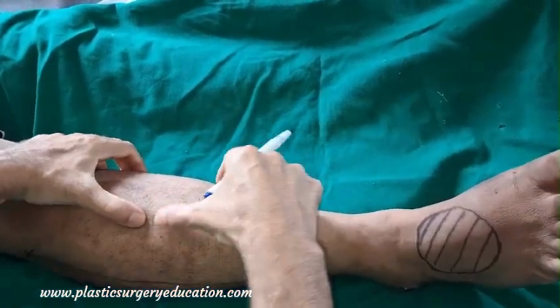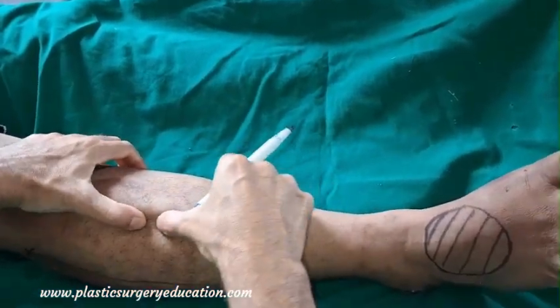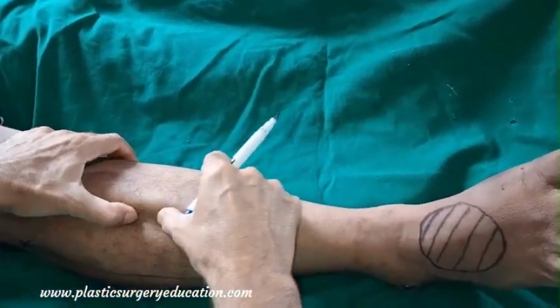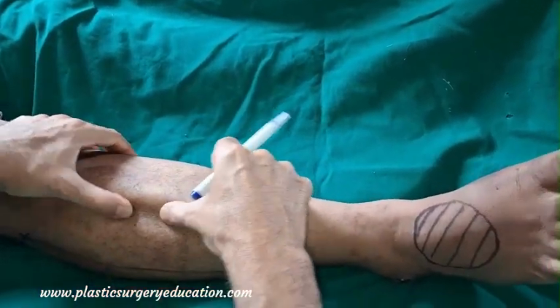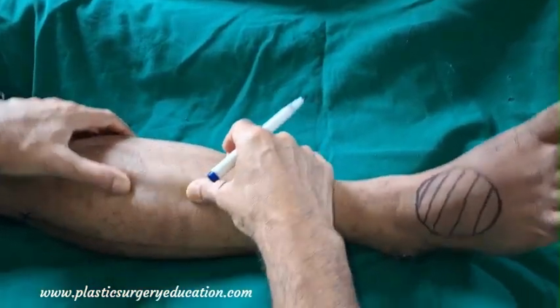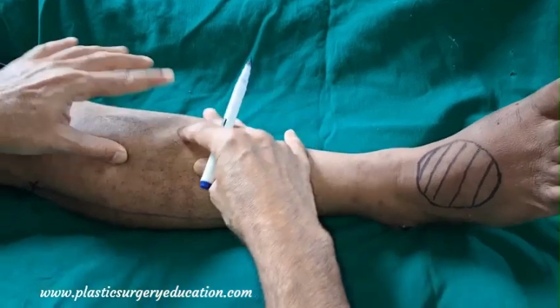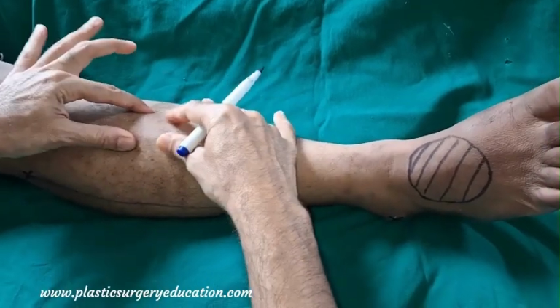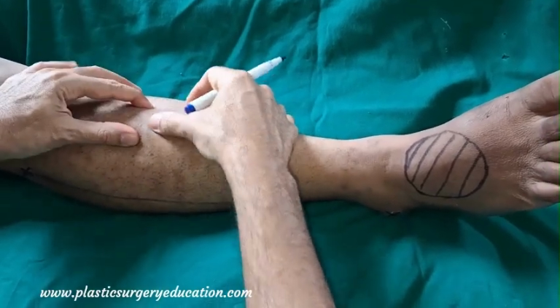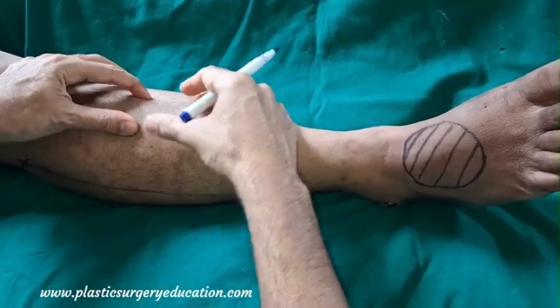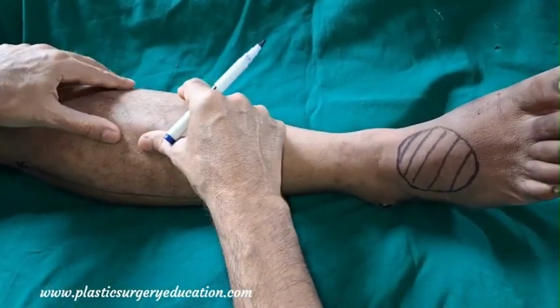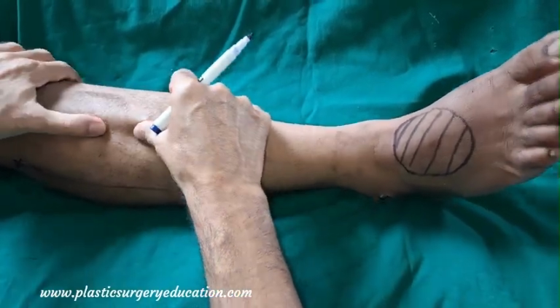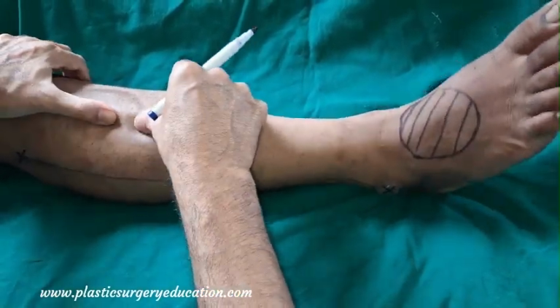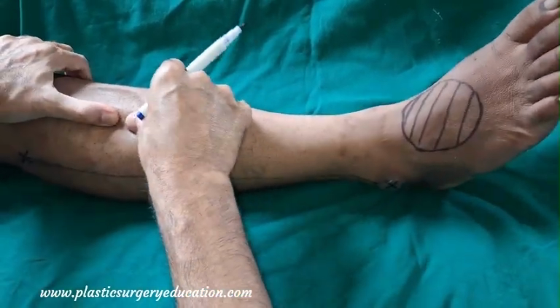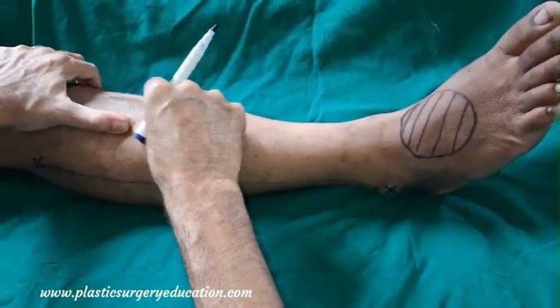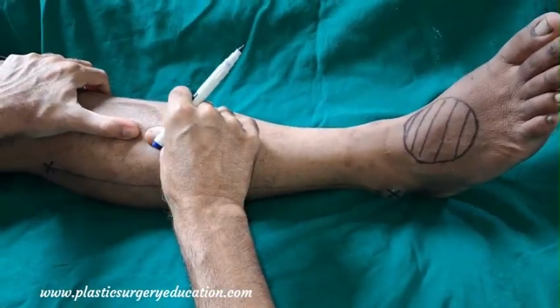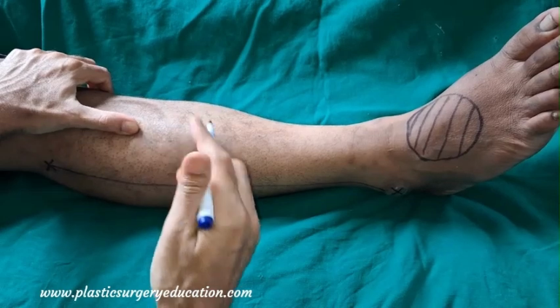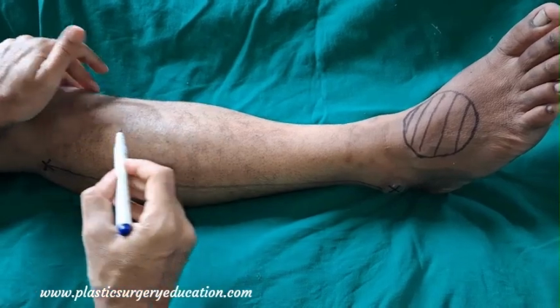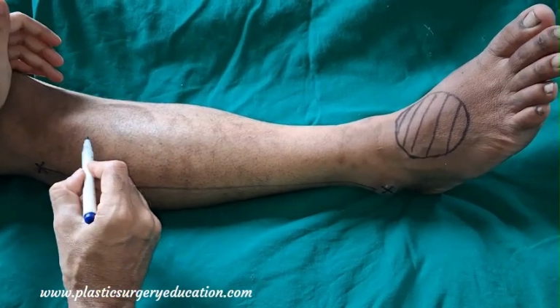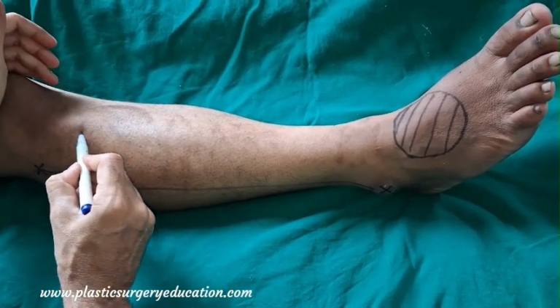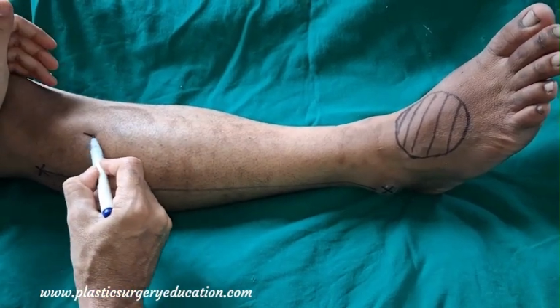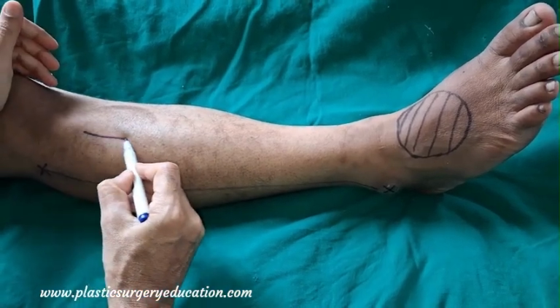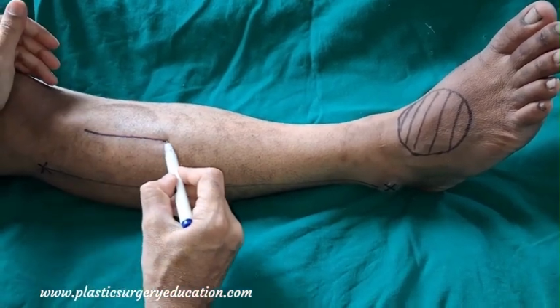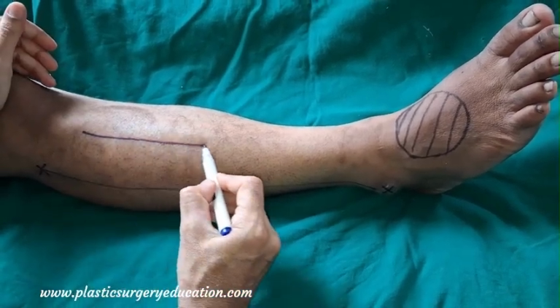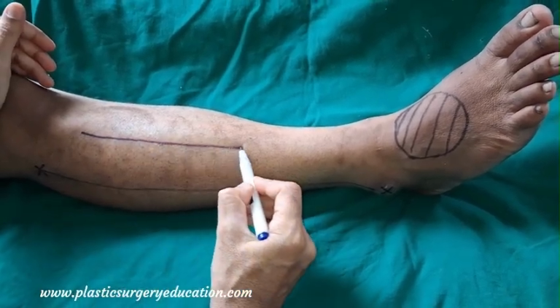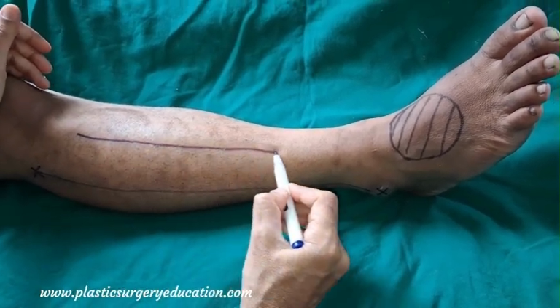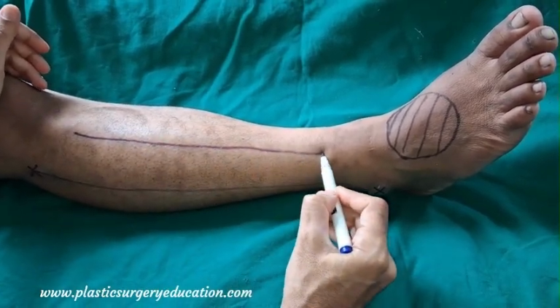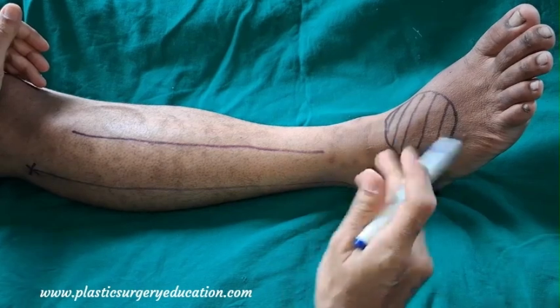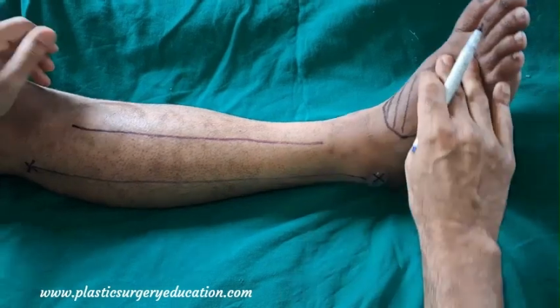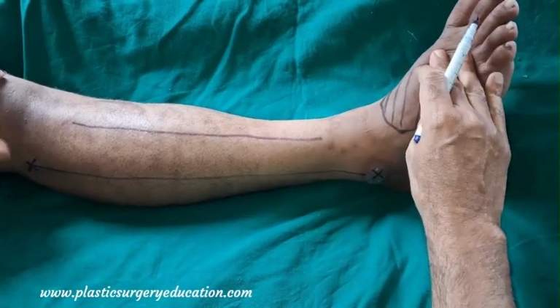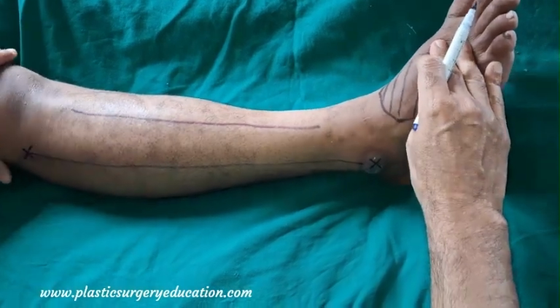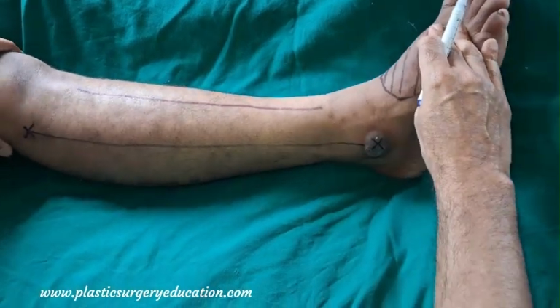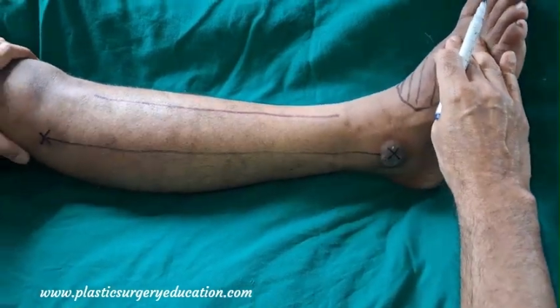What we are palpating right now is the shin of the tibia on the medial side. We mark the lateral border of the tibia, and somewhere below that would be the tibialis anterior muscle. These are the two parallel lines between which our skin paddle is expected to lie.